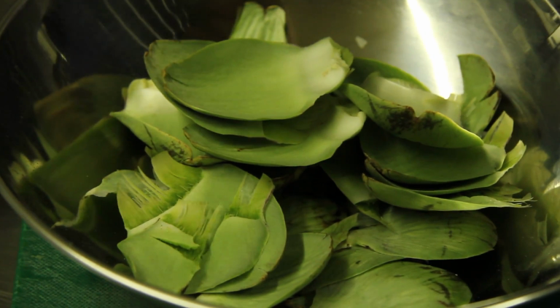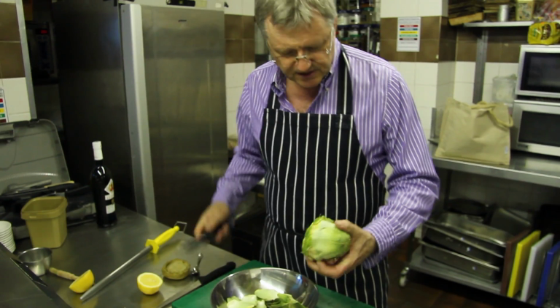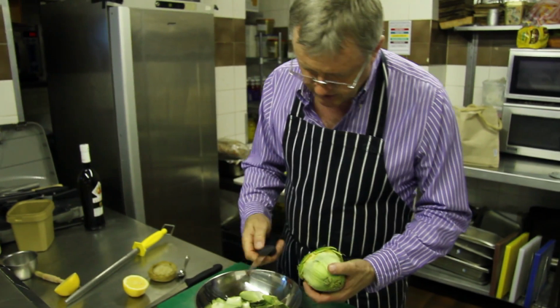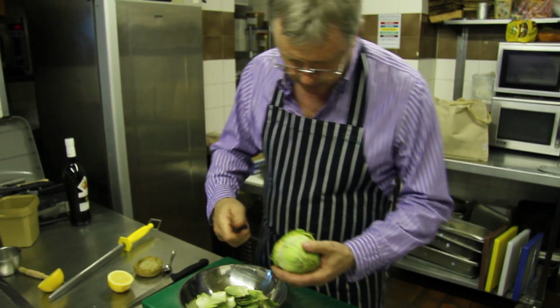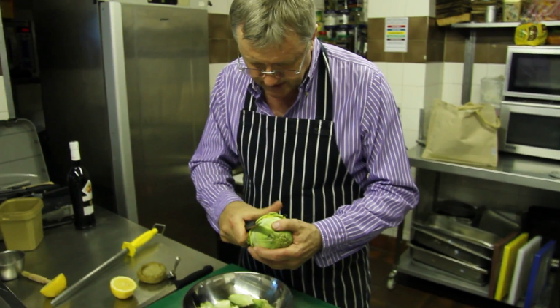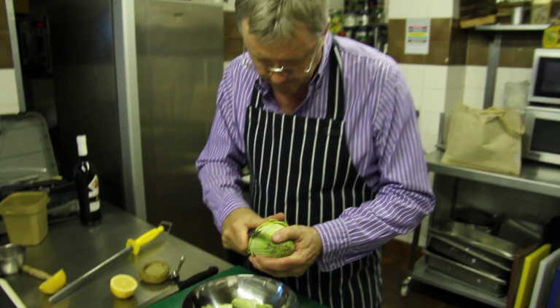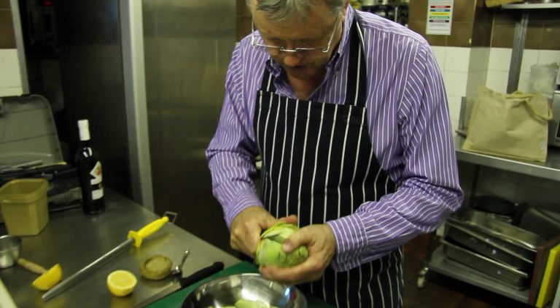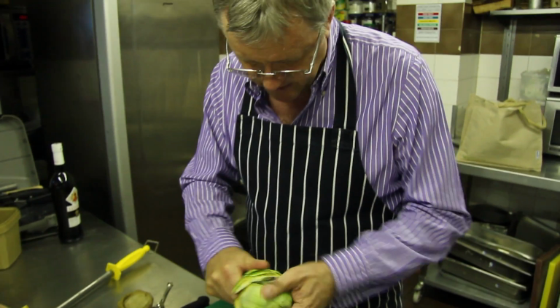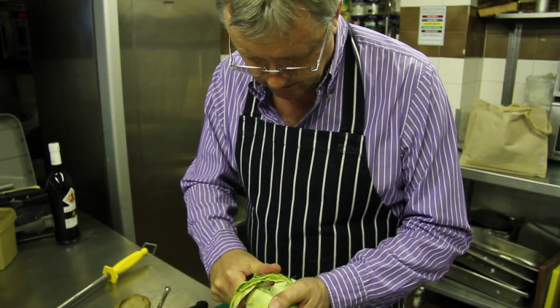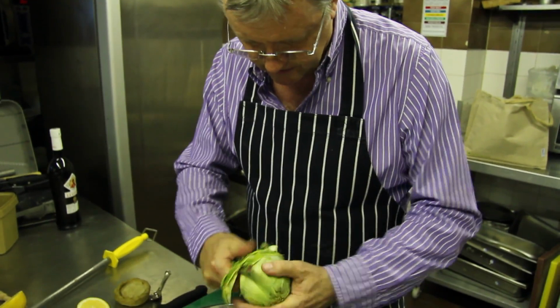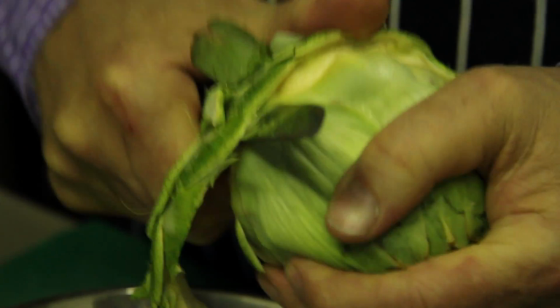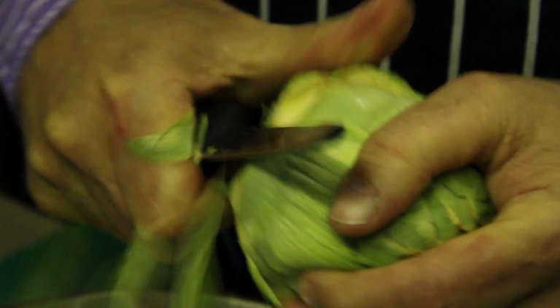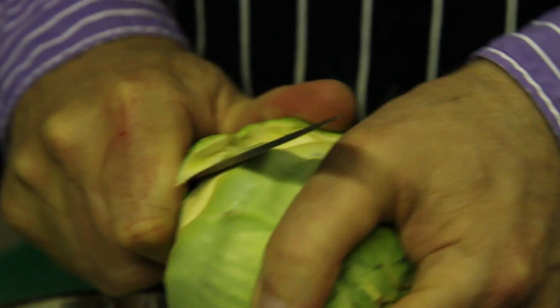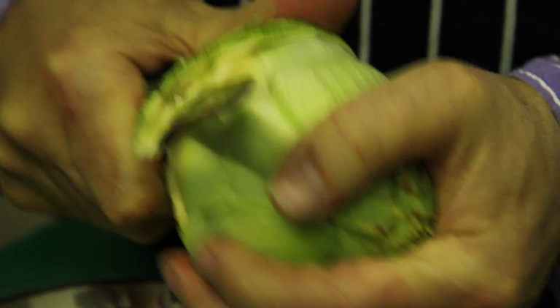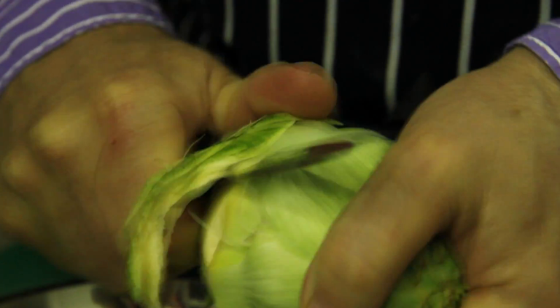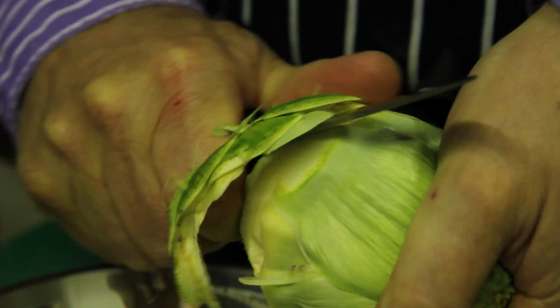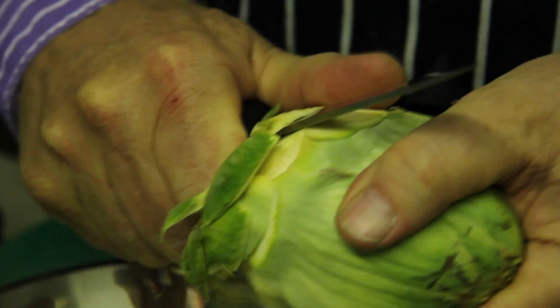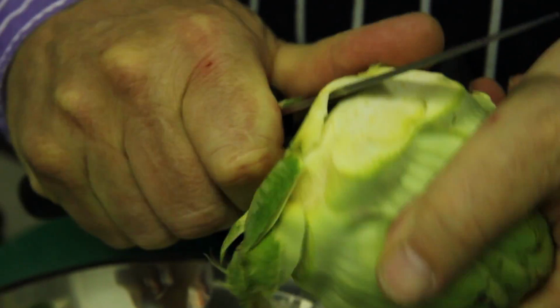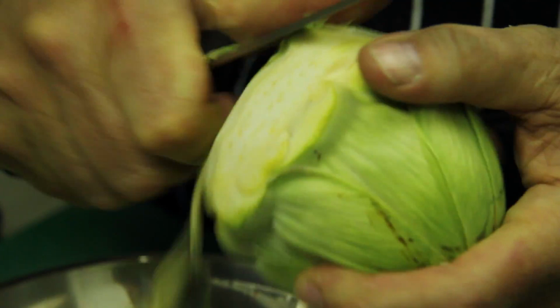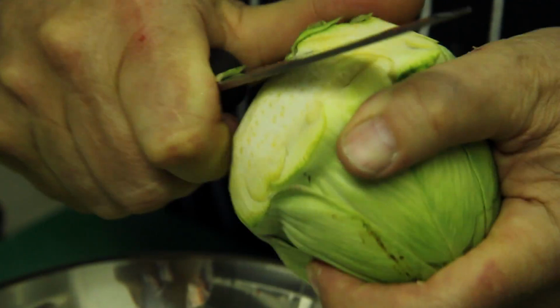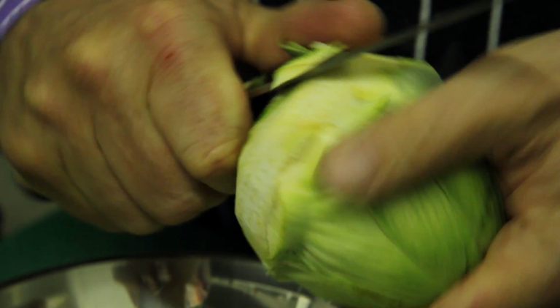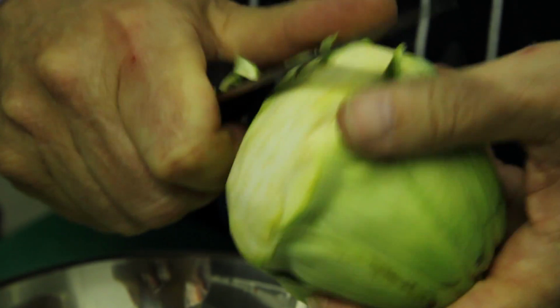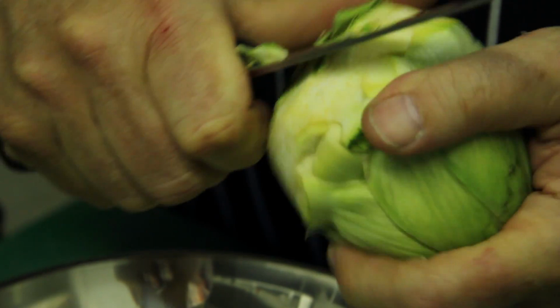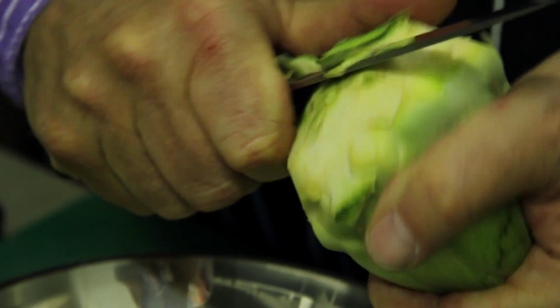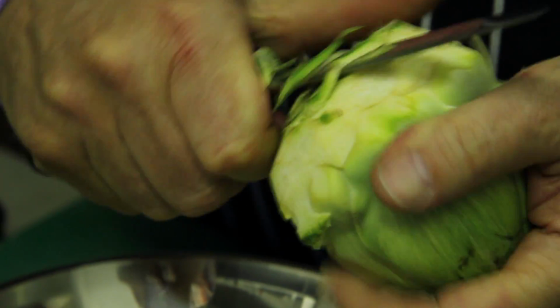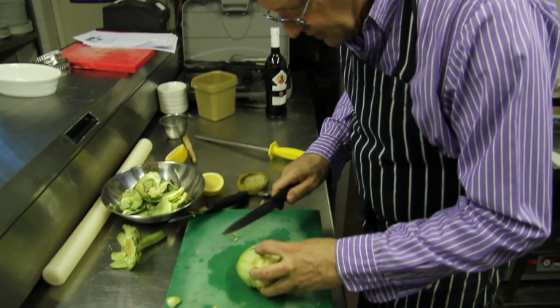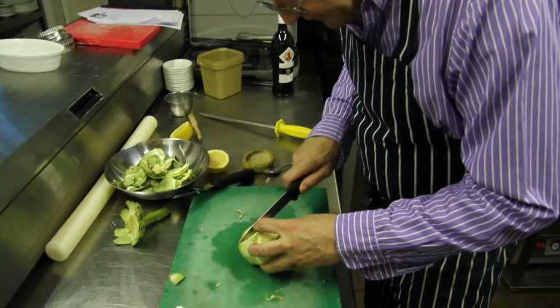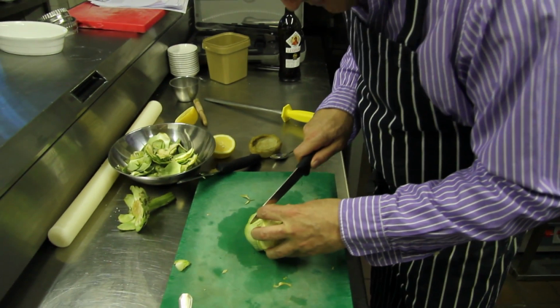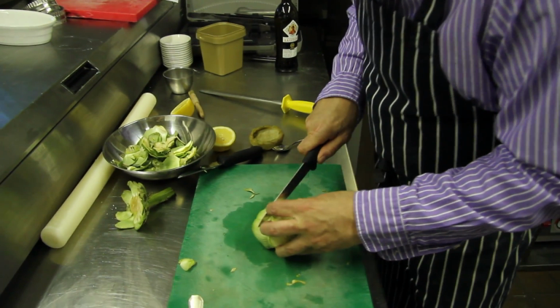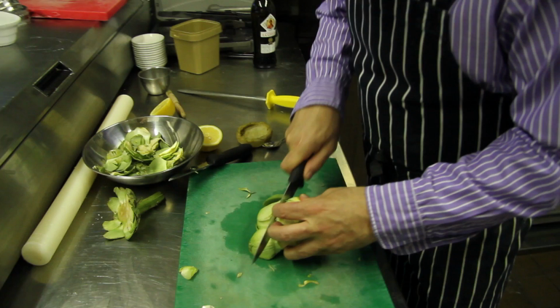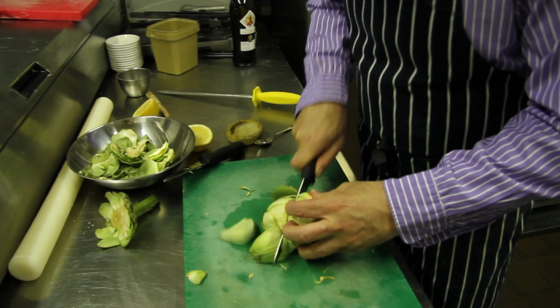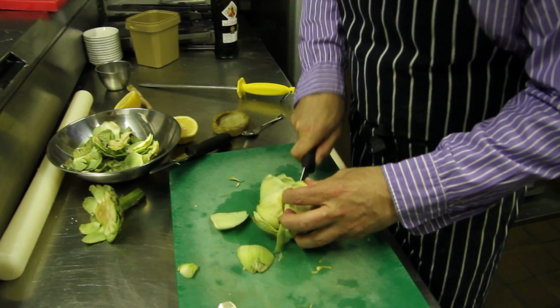So when I get to this stage, what I want to do is take a knife and just trim around the bottom like this, removing those bits of stalk and green, turn it round, and I'm now going to cut through the top.